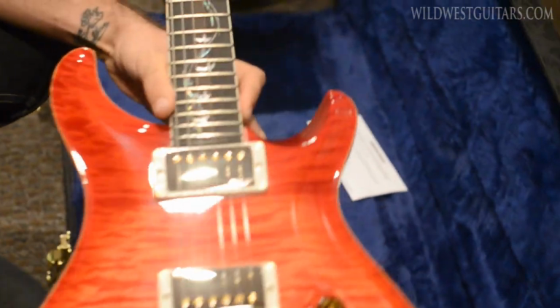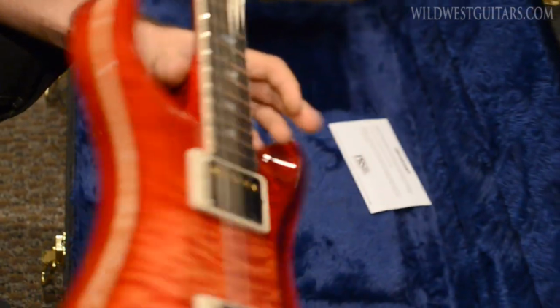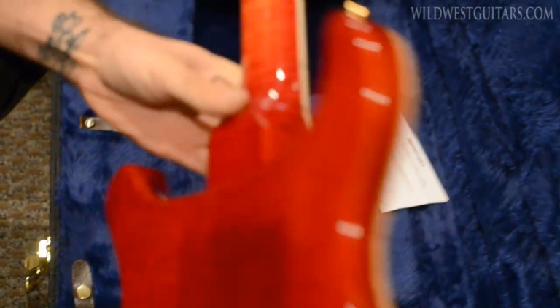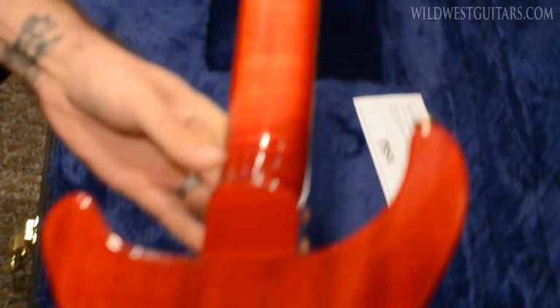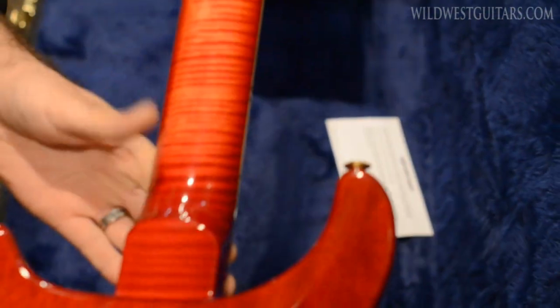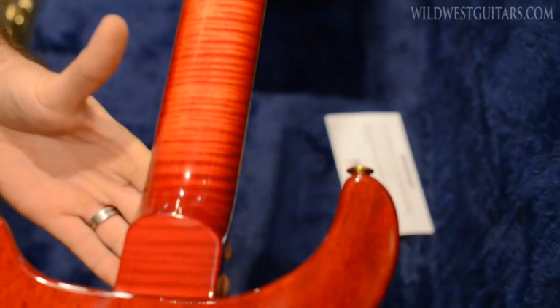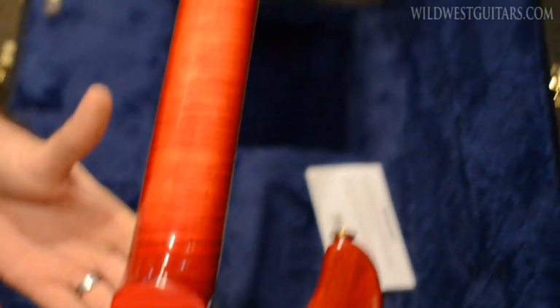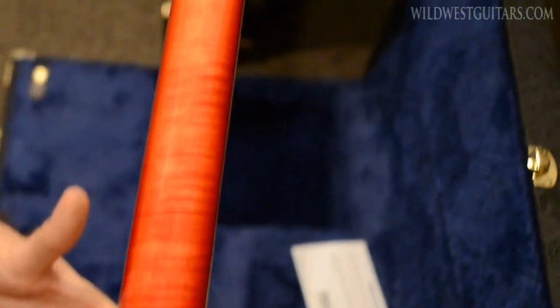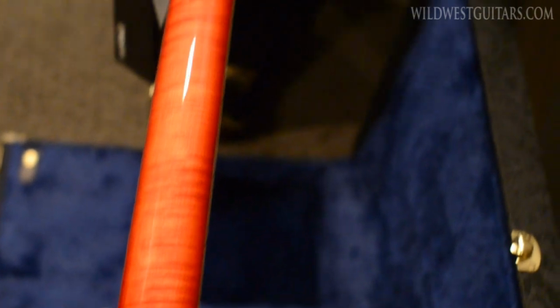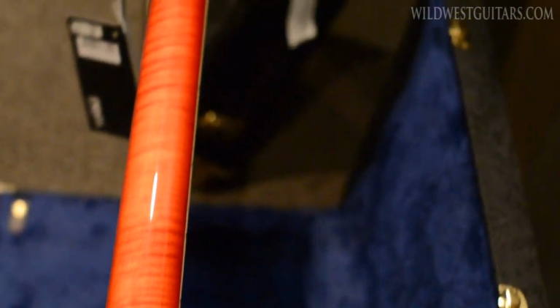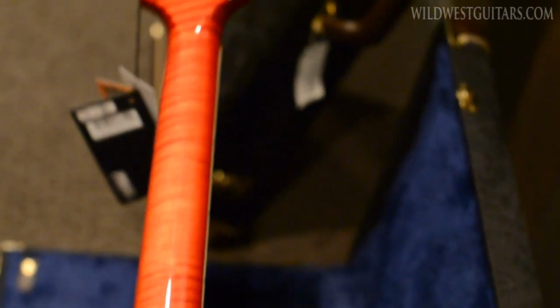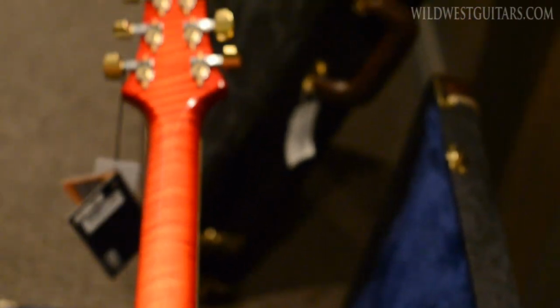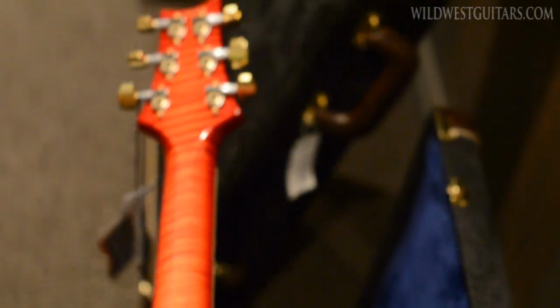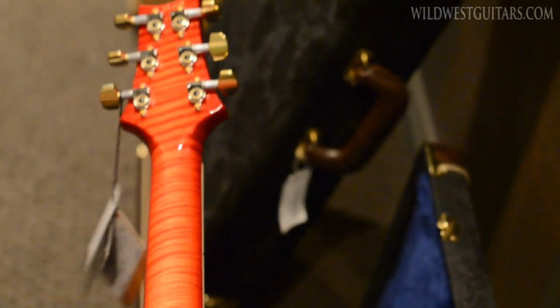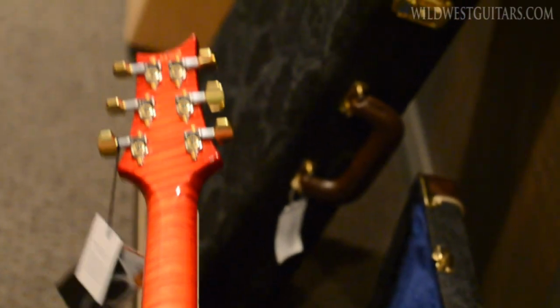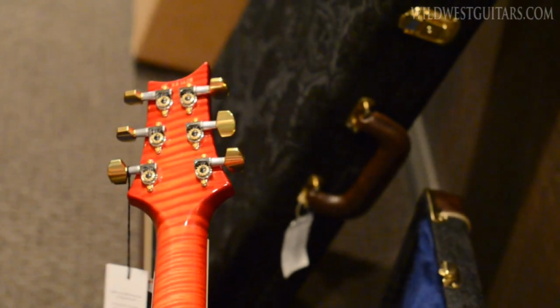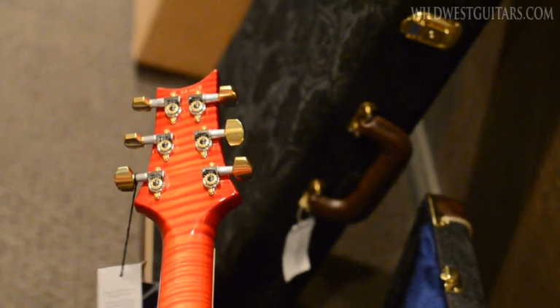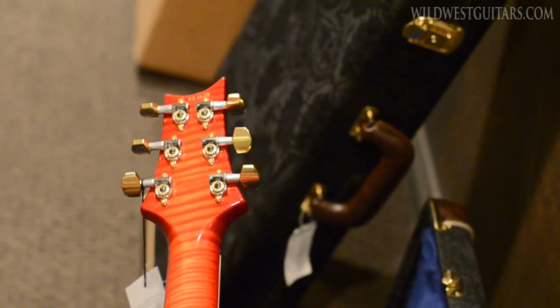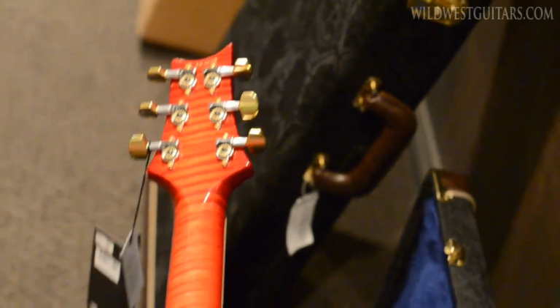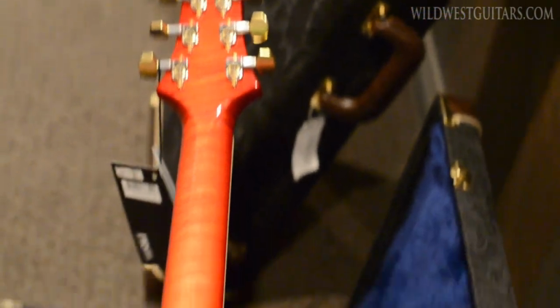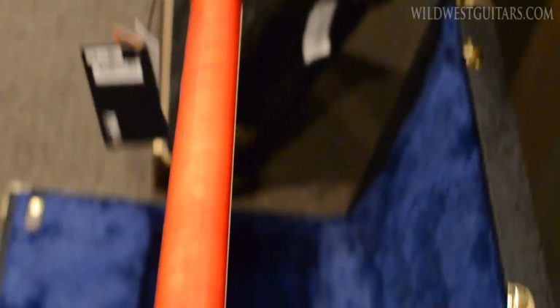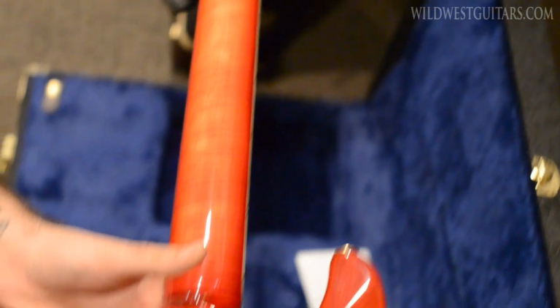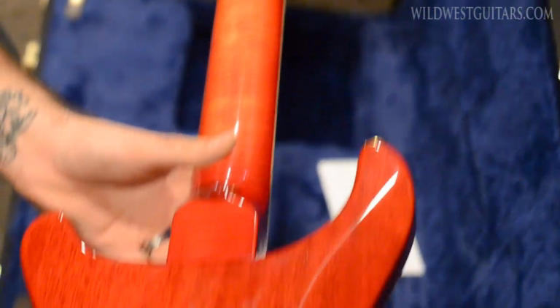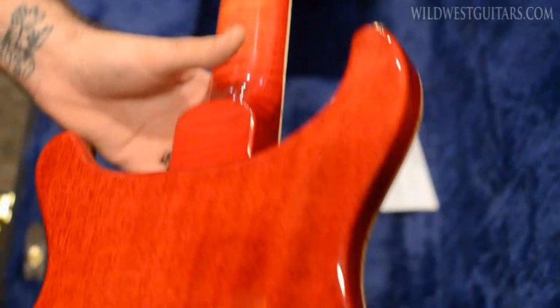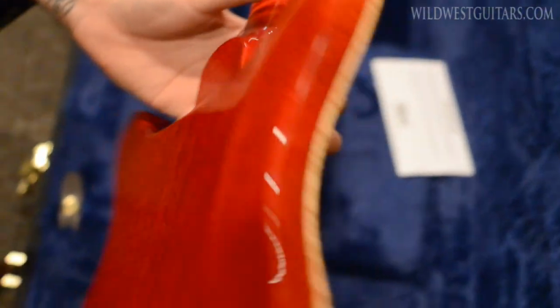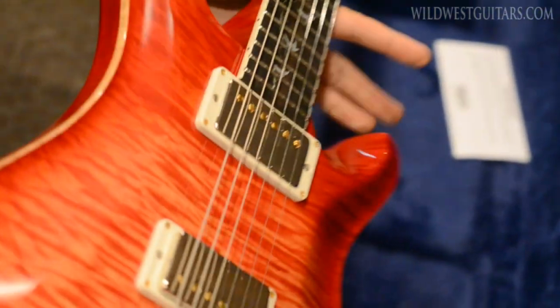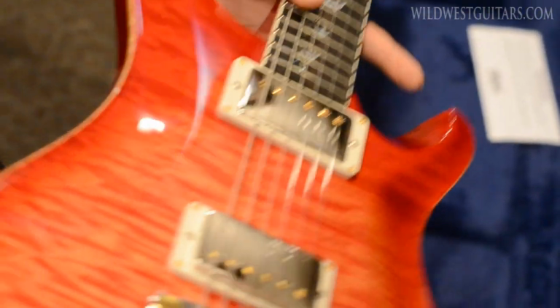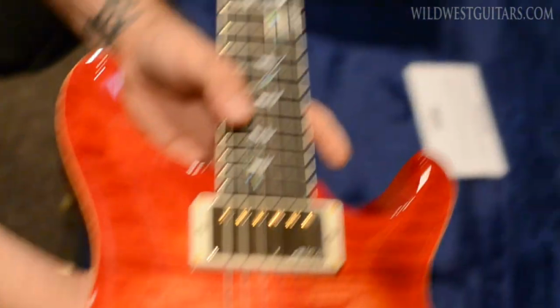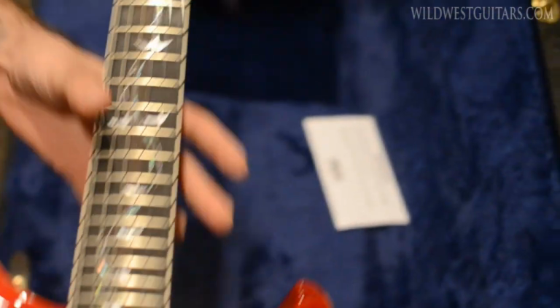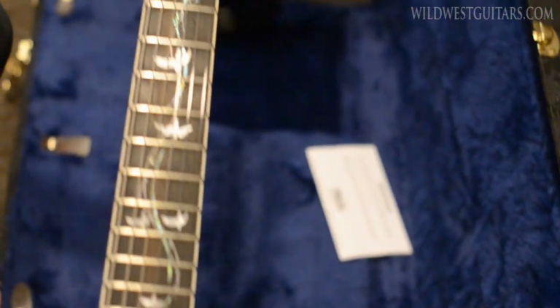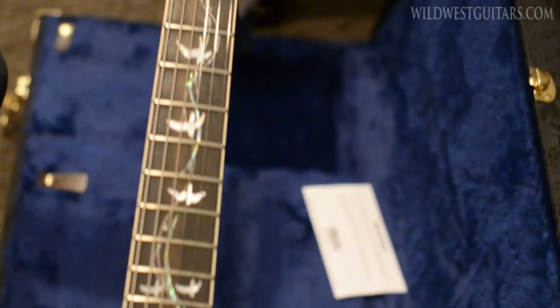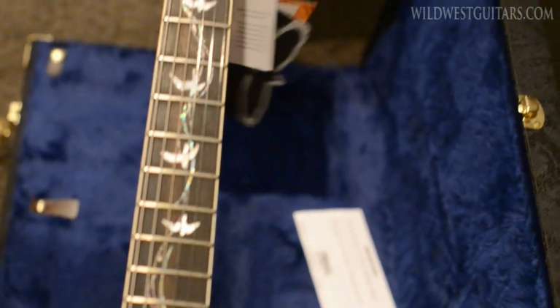Same deal, got the matching neck — it actually fades really nice to that red back. That looks fantastic, wow, that's a cool neck. And then ebony board, and then all the details again just like the other one.